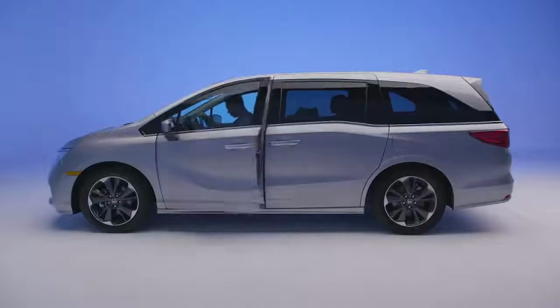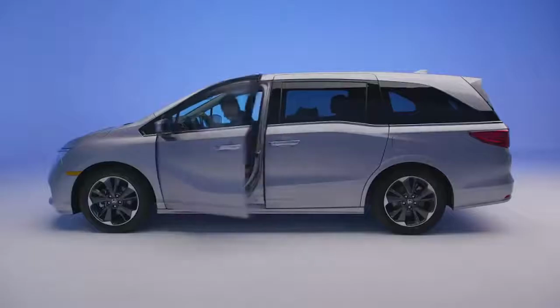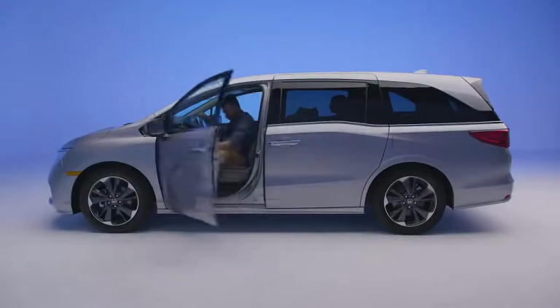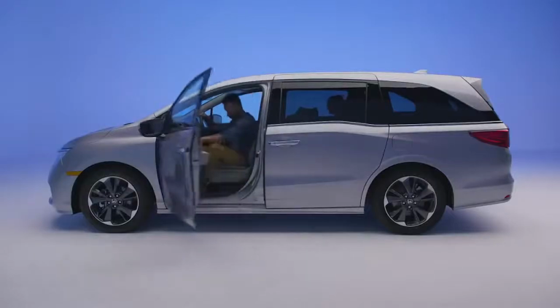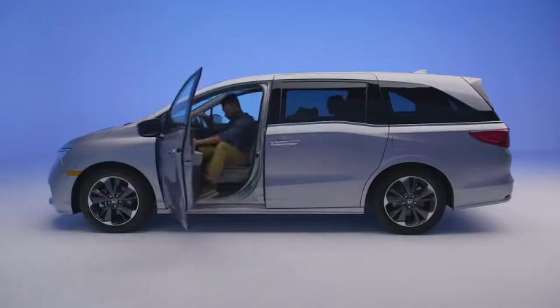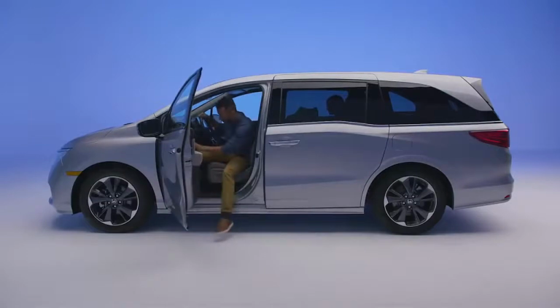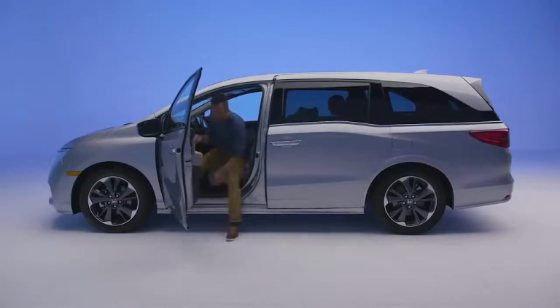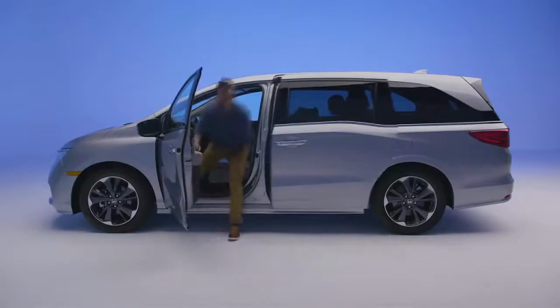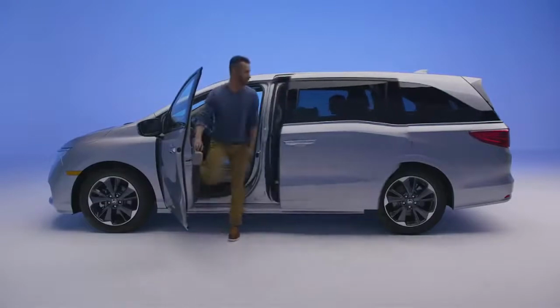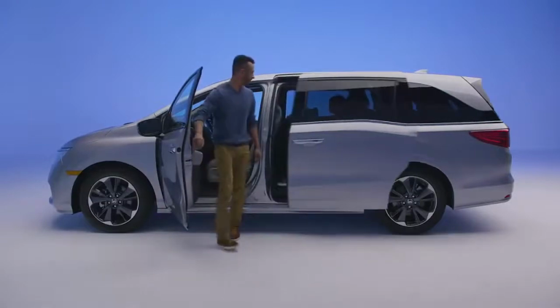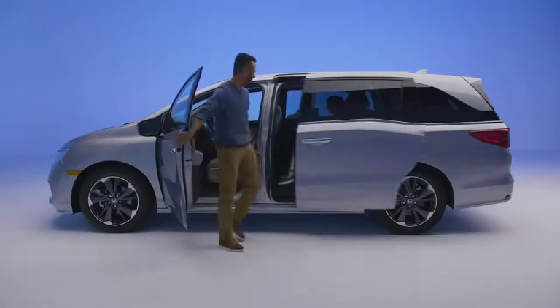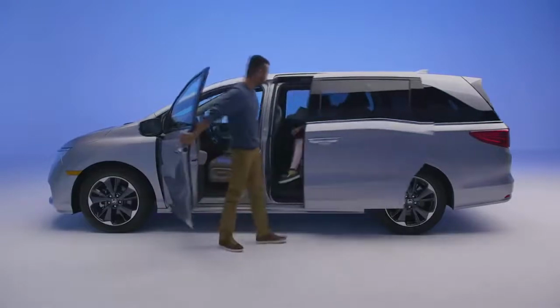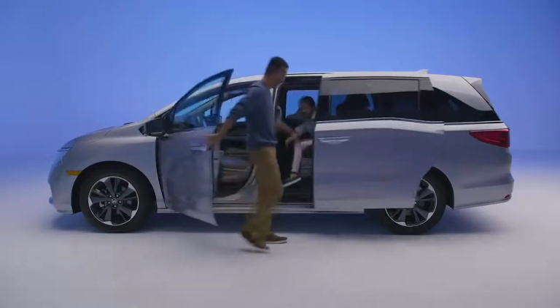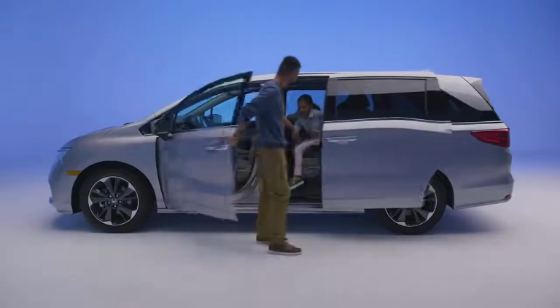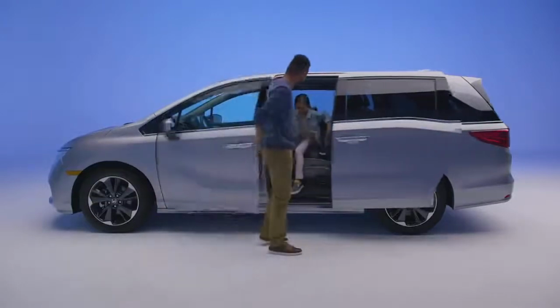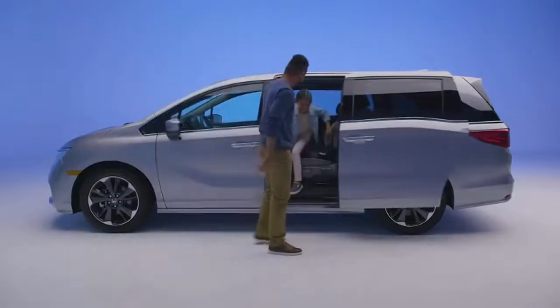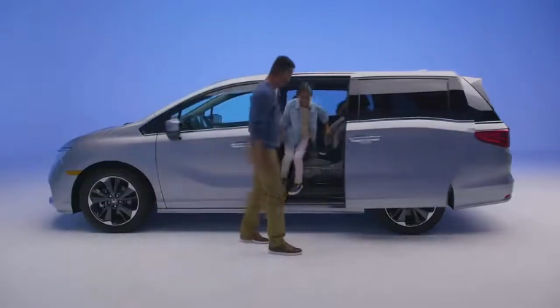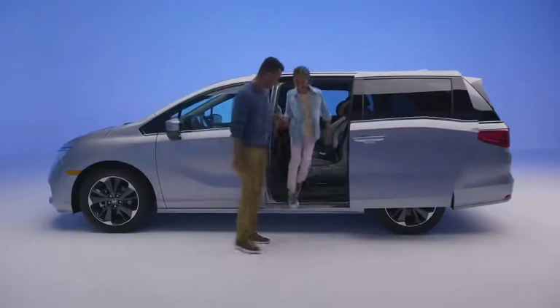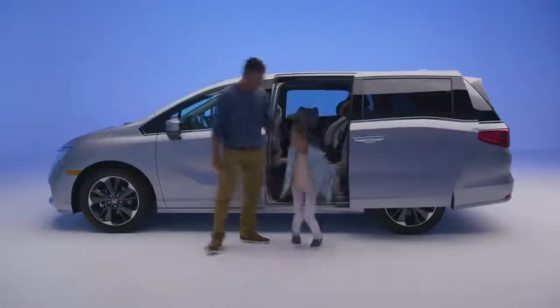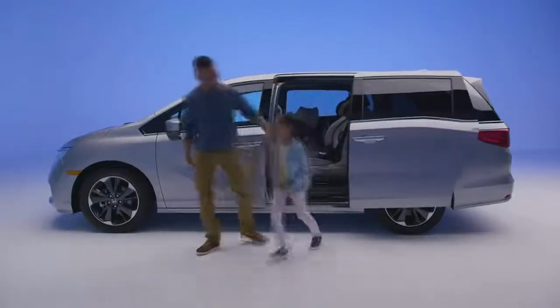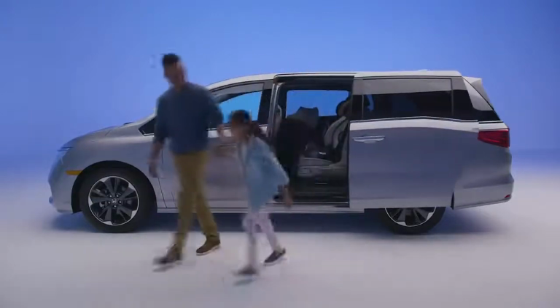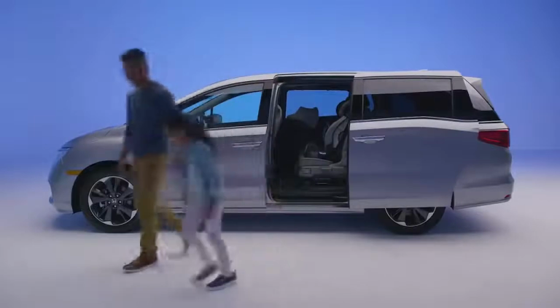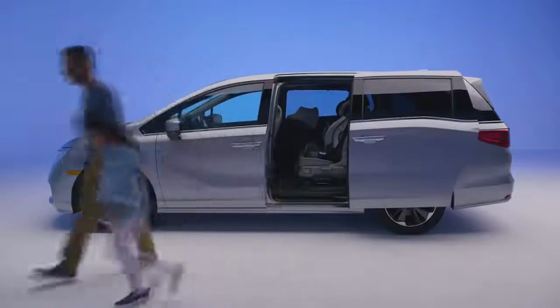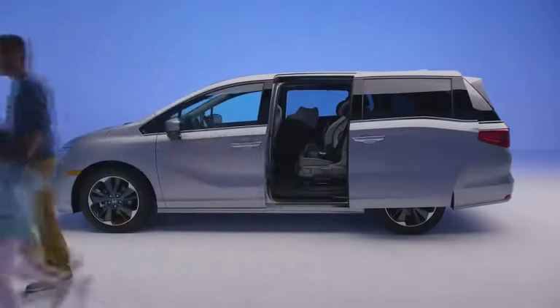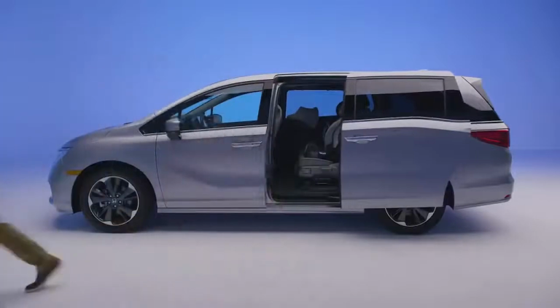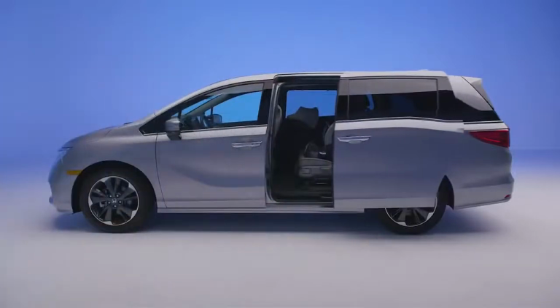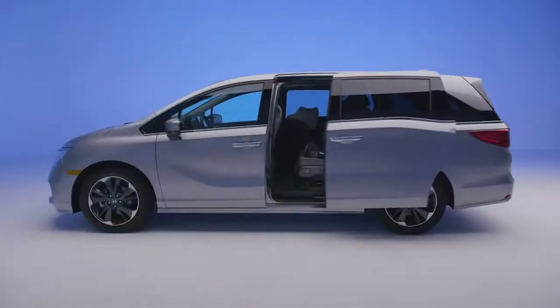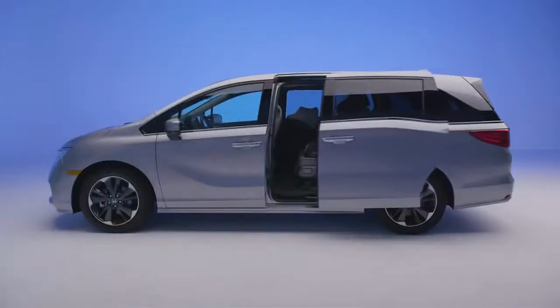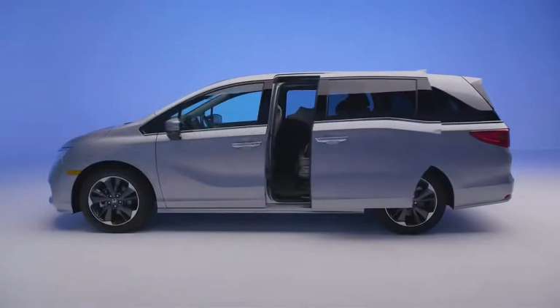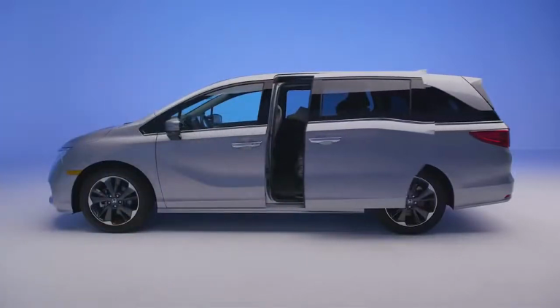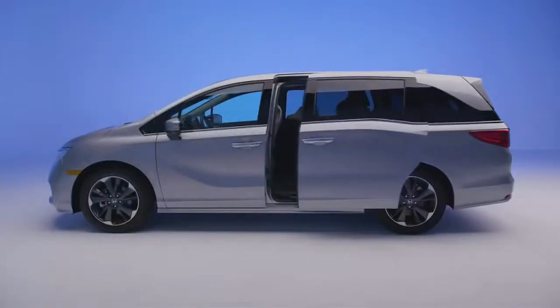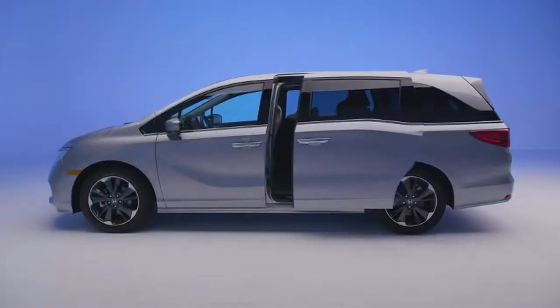The Honda Odyssey delivers unprecedented levels of comfort, convenience, and elegance. All this adds up to make the Honda Odyssey the clear choice for daily adventure and premium family fun.